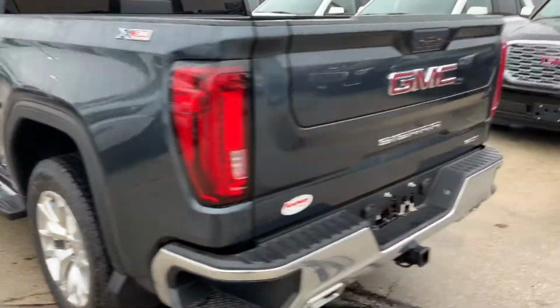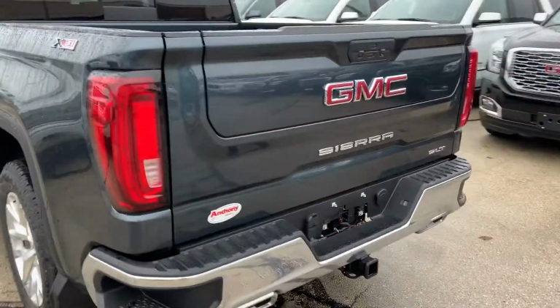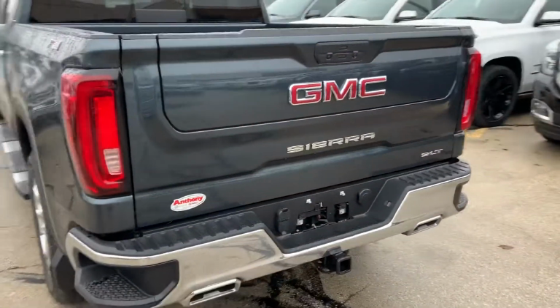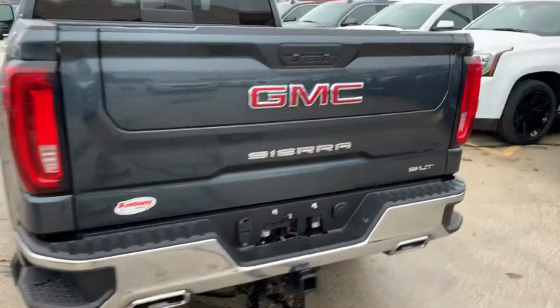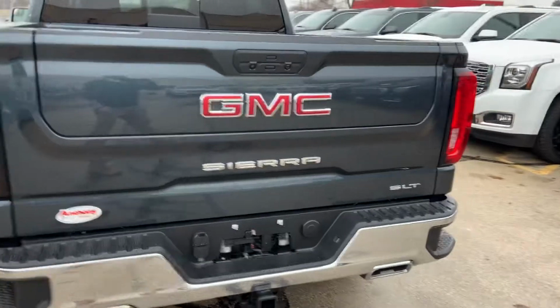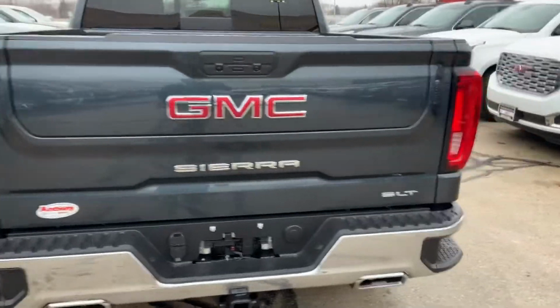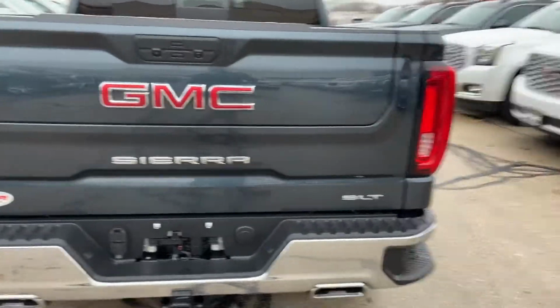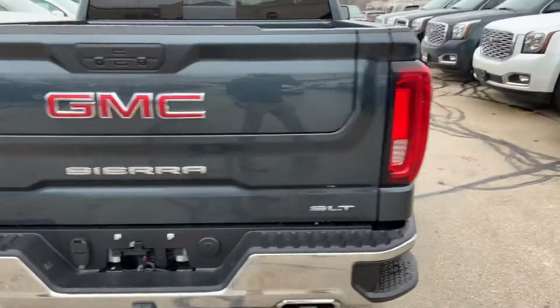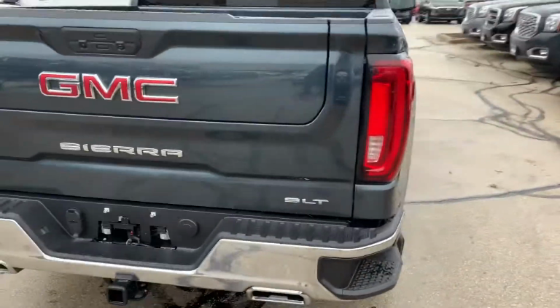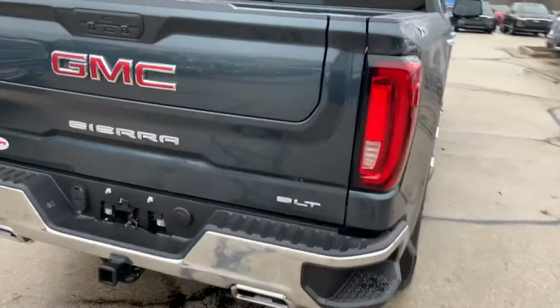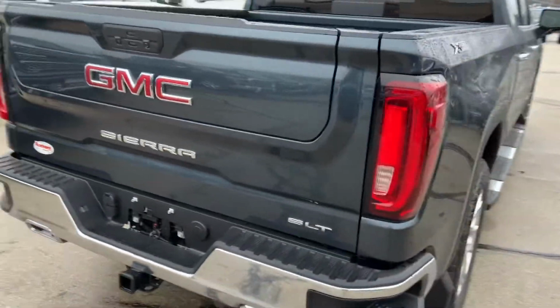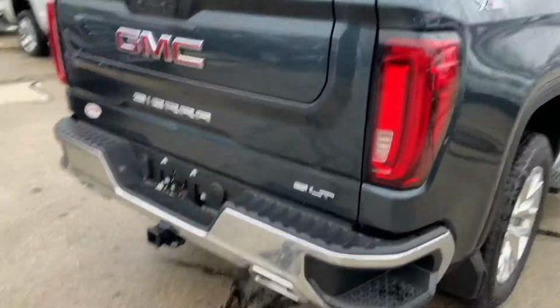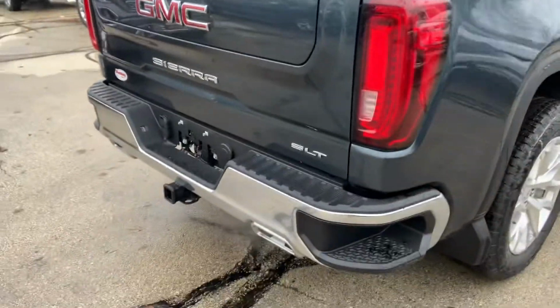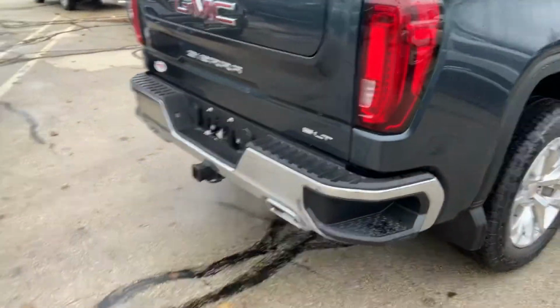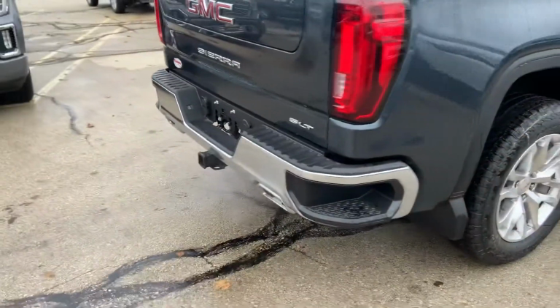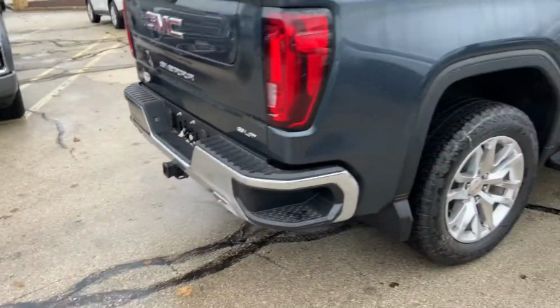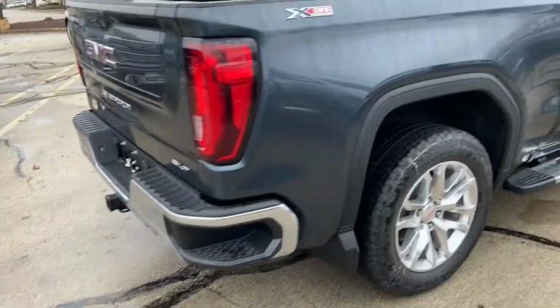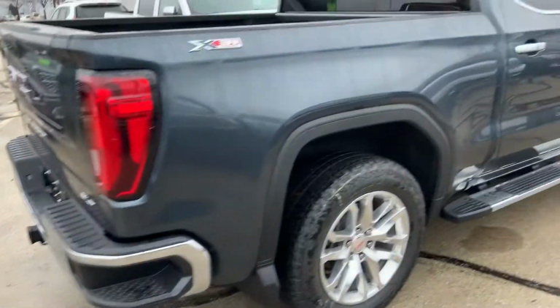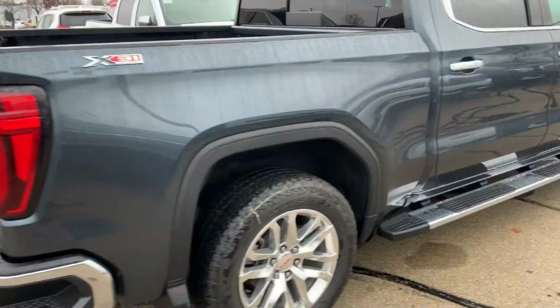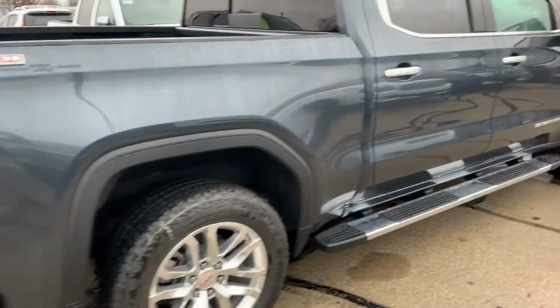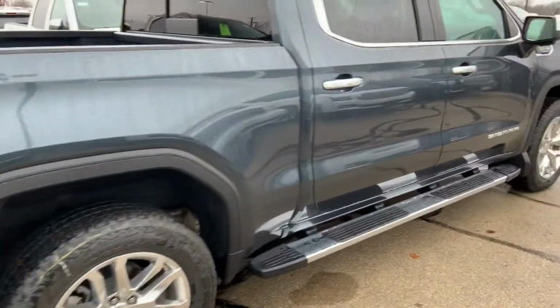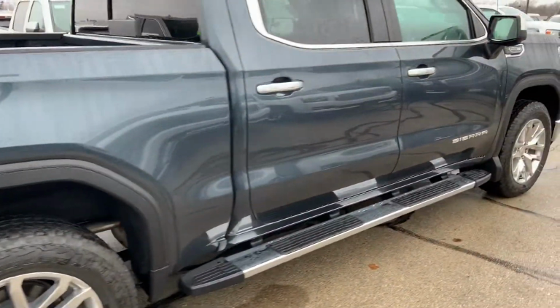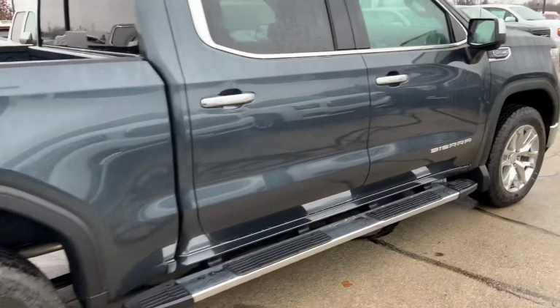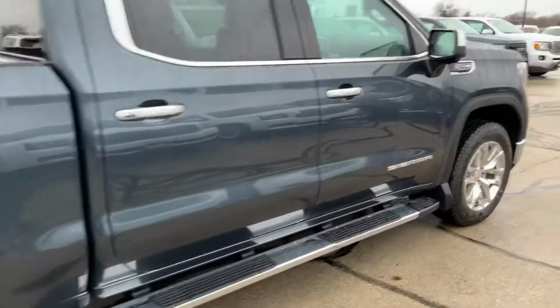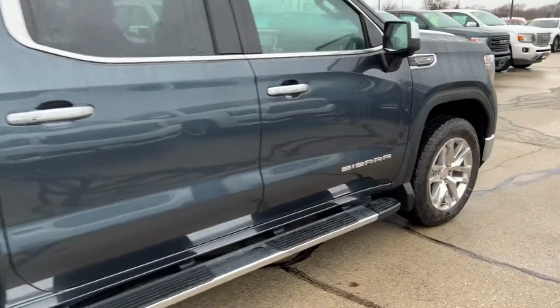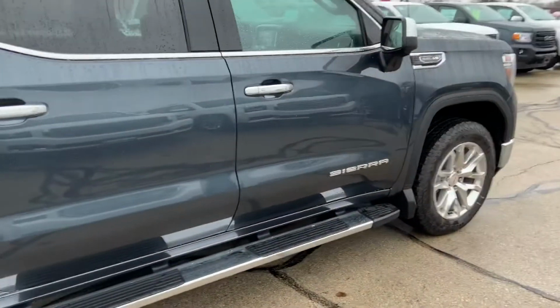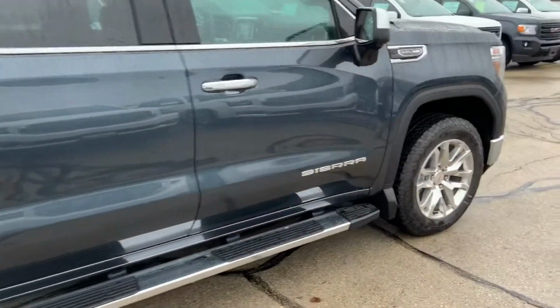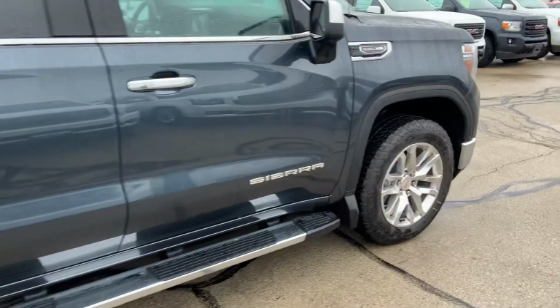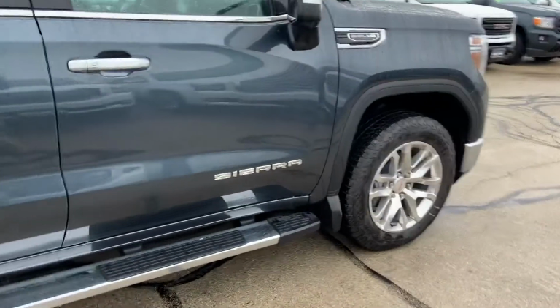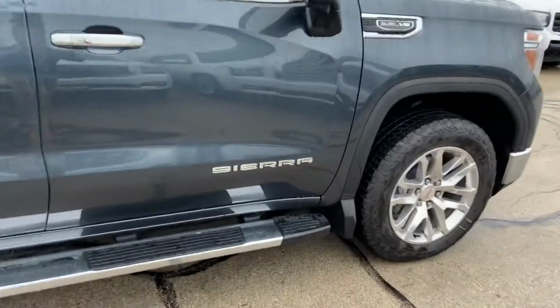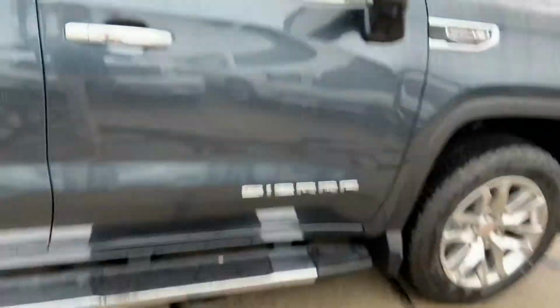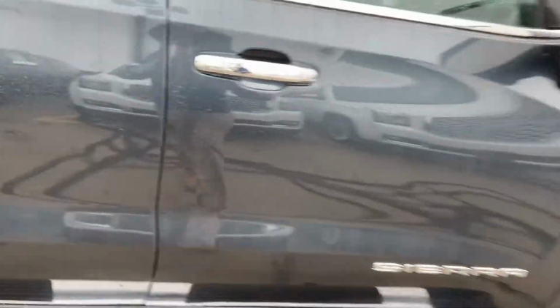Vehicle comes equipped with our 6-way adjustable tailgate, which is the next best thing since sliced bread. Vehicle also has heated and ventilated seats, heated steering wheel, power folding mirrors, side blind zone alert — a lot of these creature comforts.